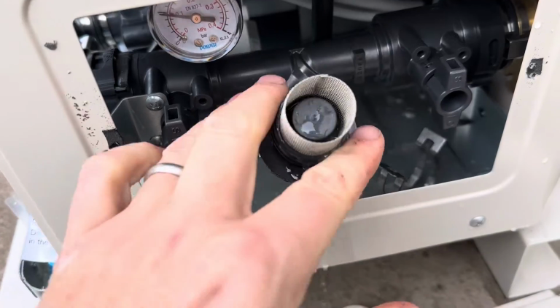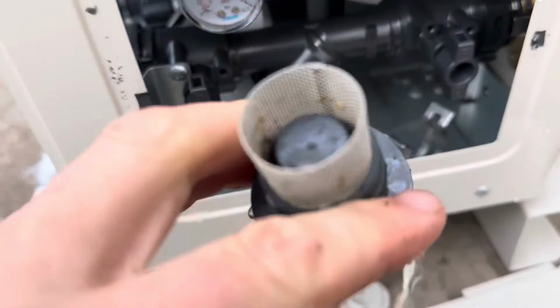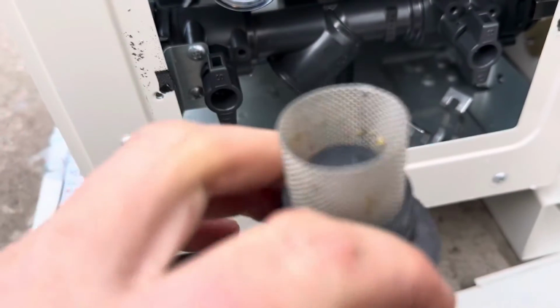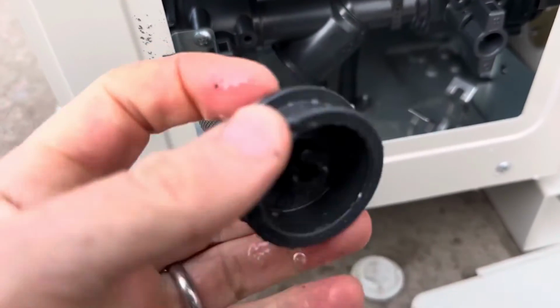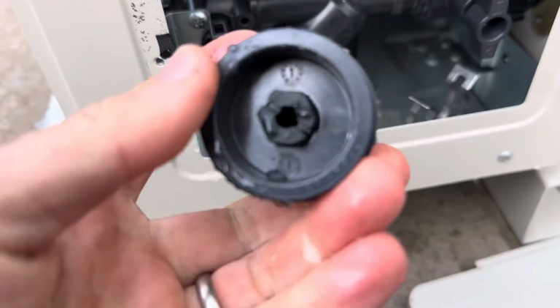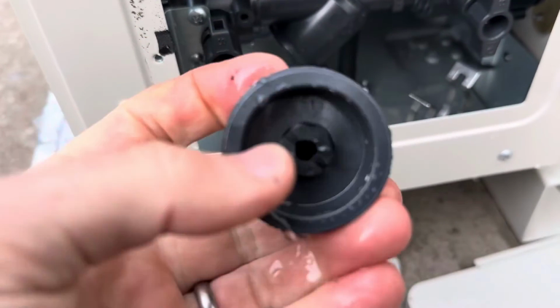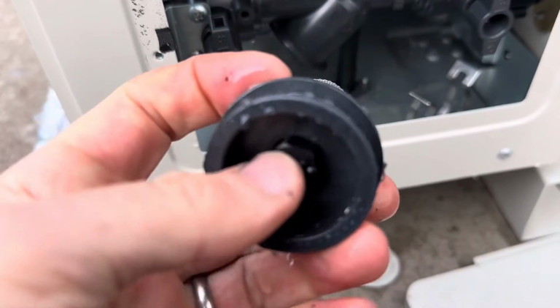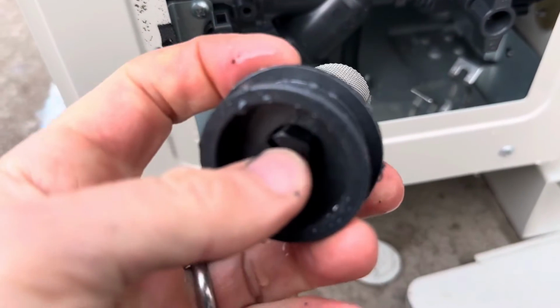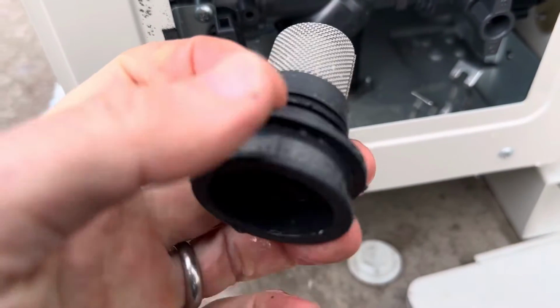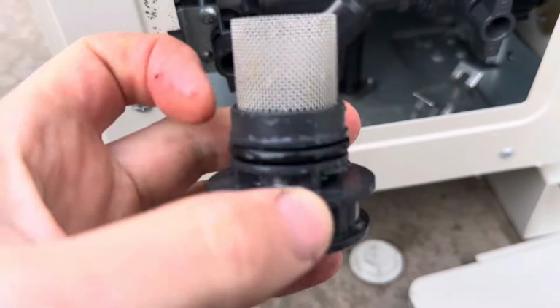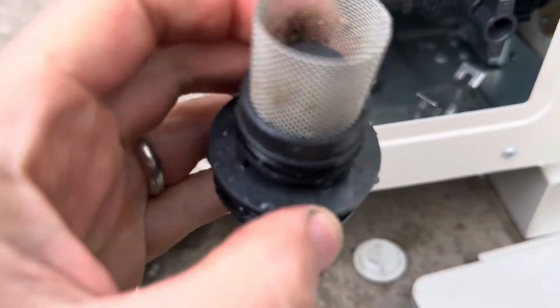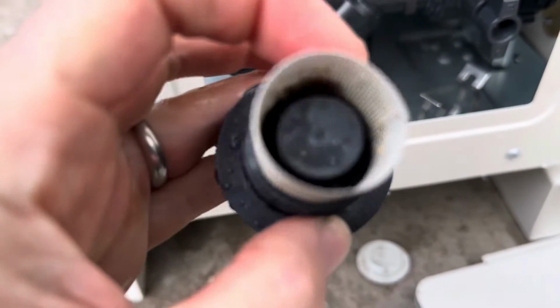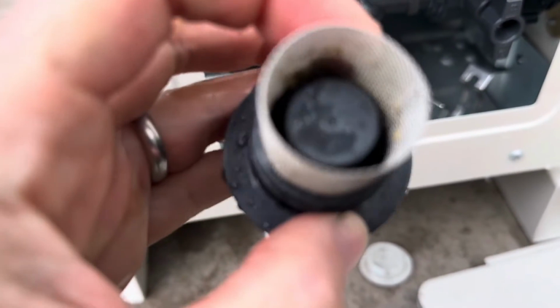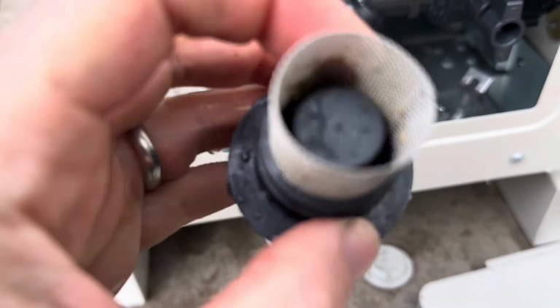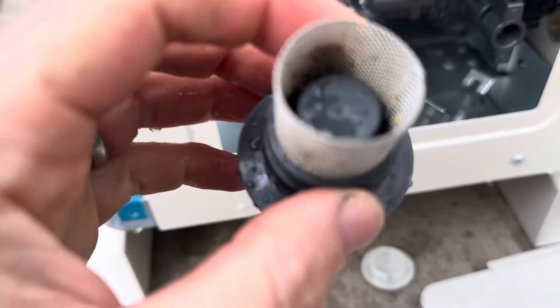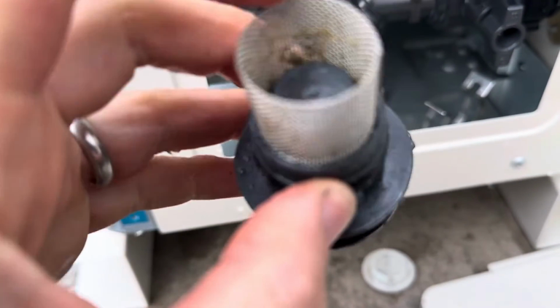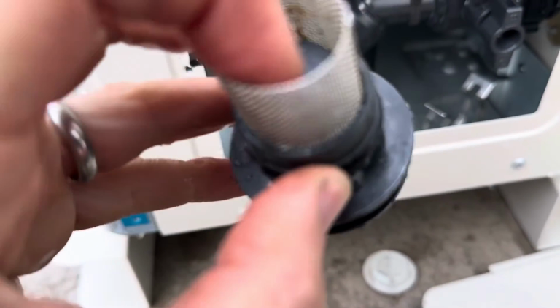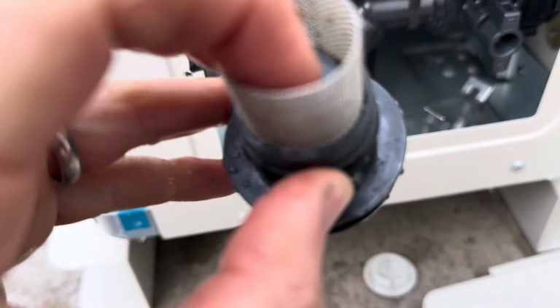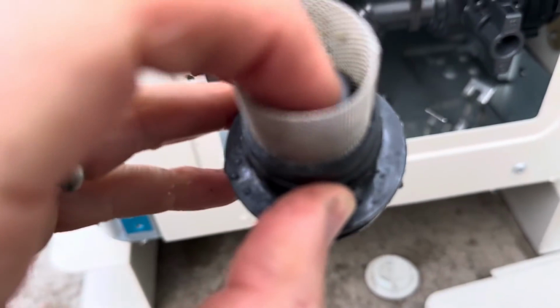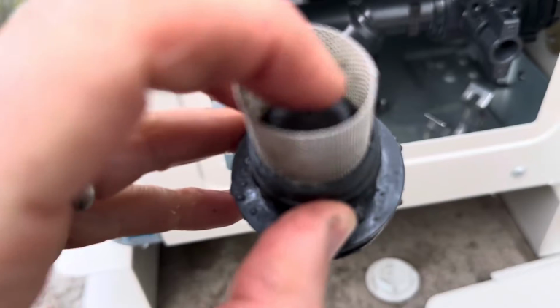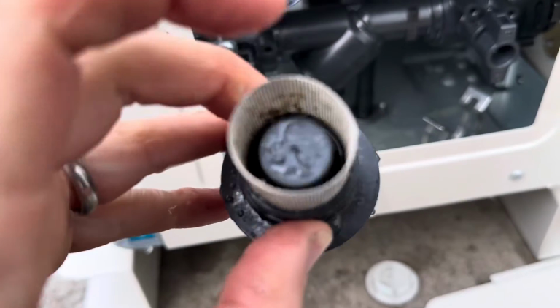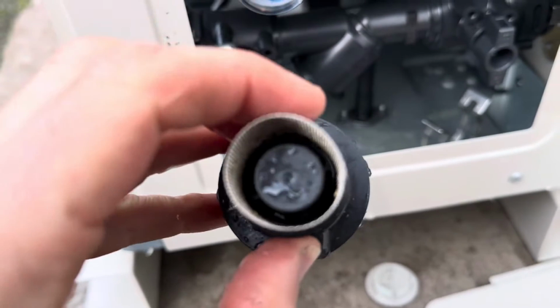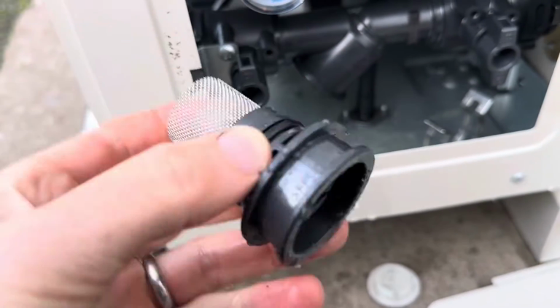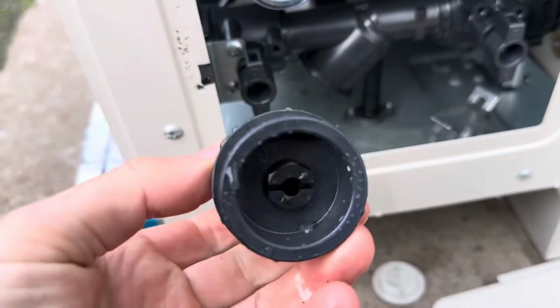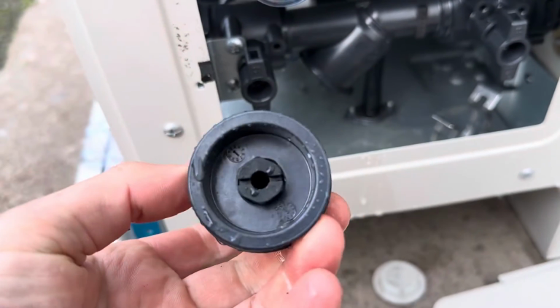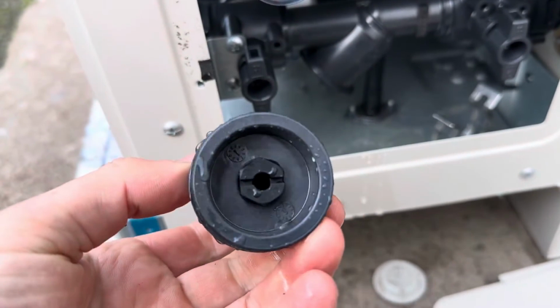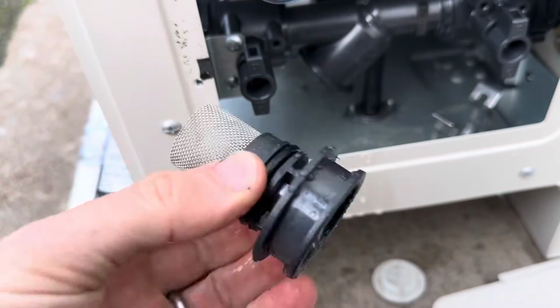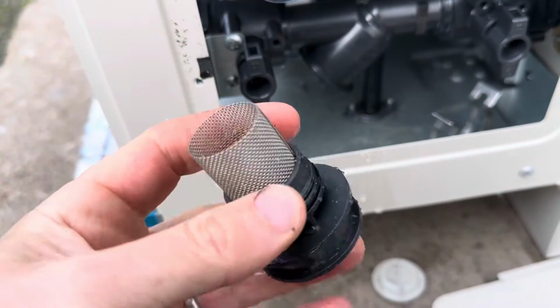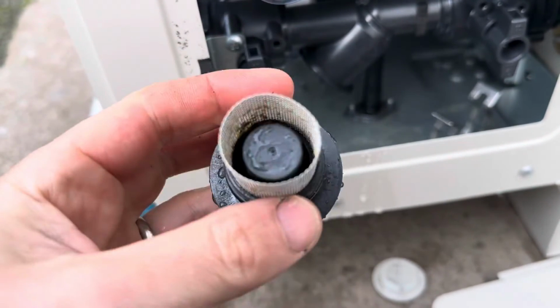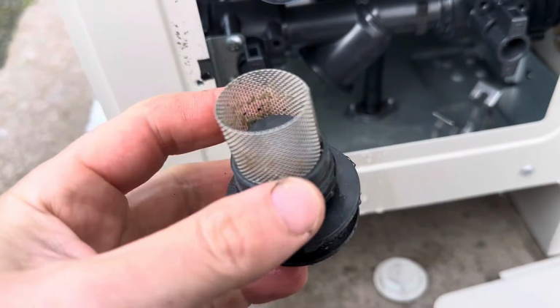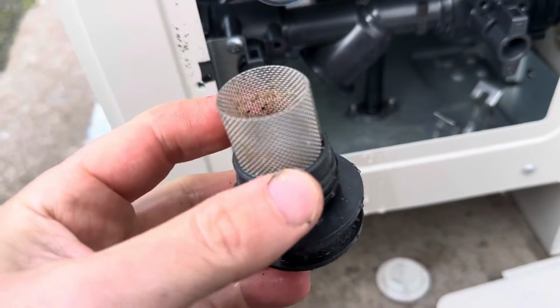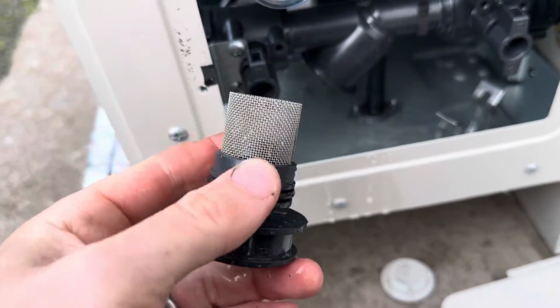Give it a clean. If there's a lot of magnetite in the system, it'll actually stick around the magnet here. And that's how you clean the filter.